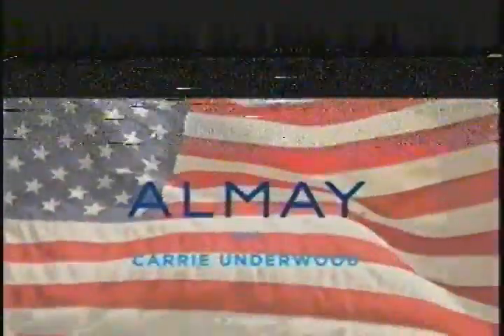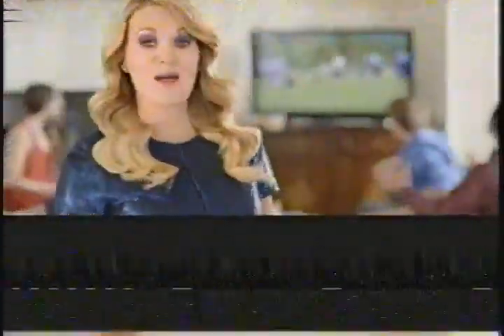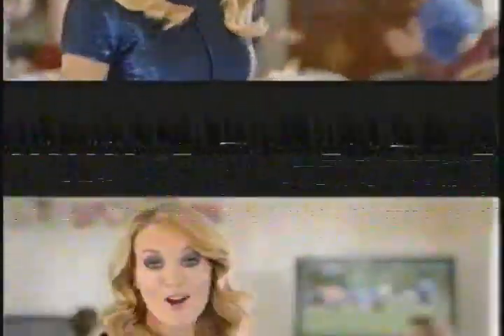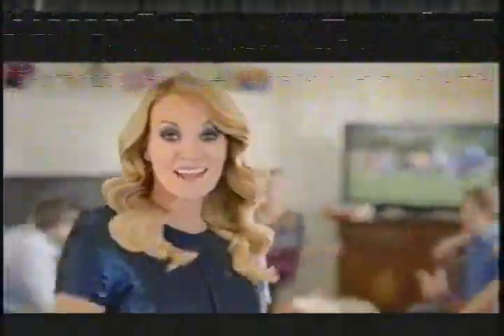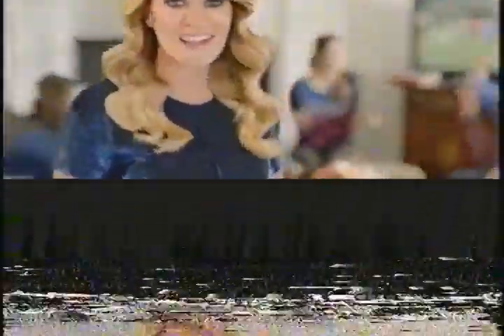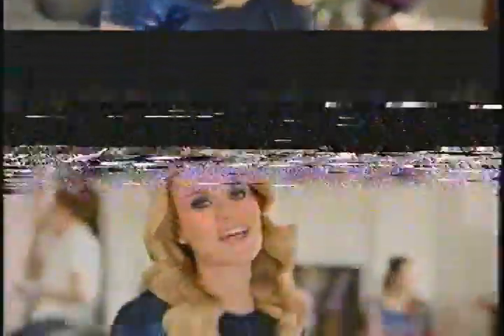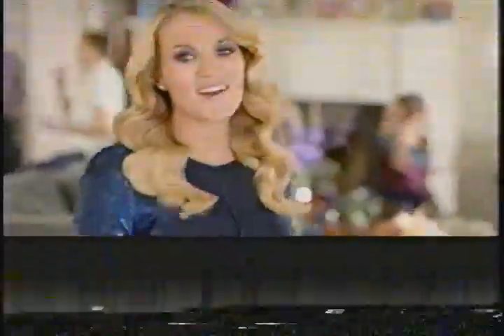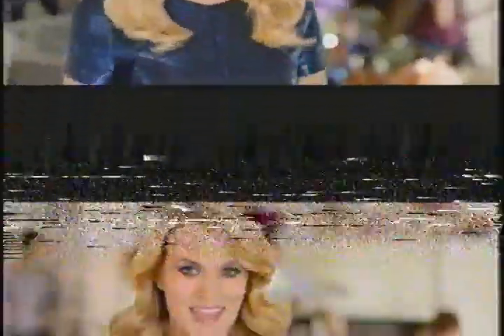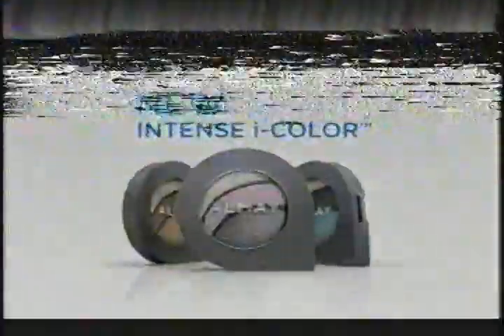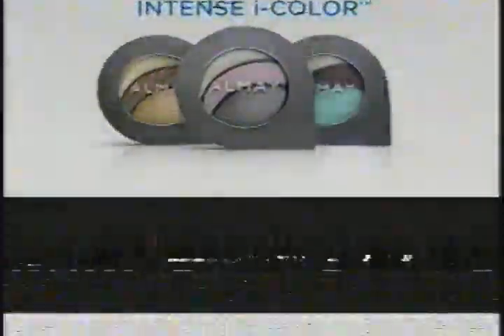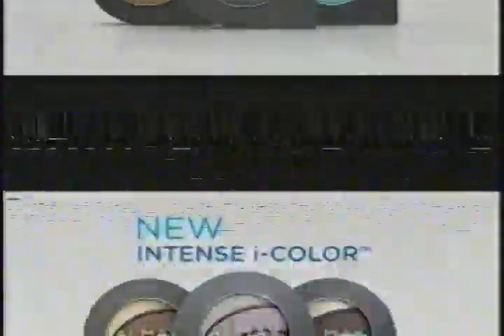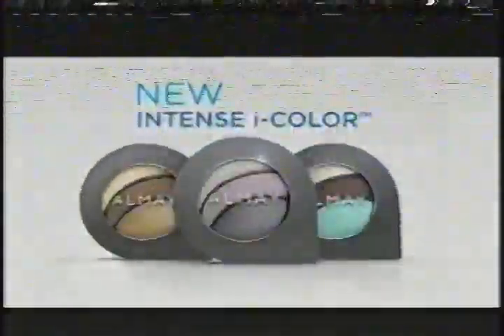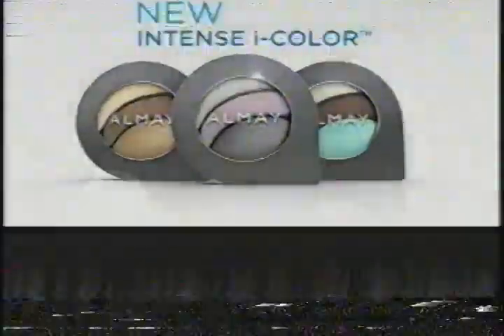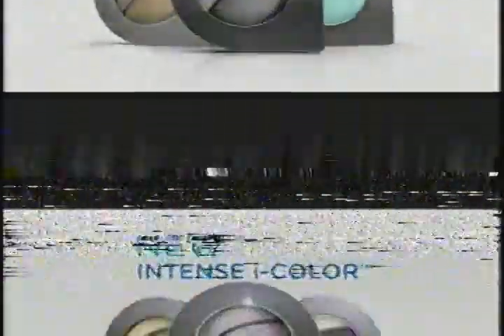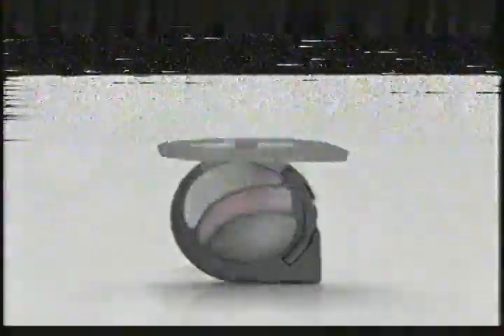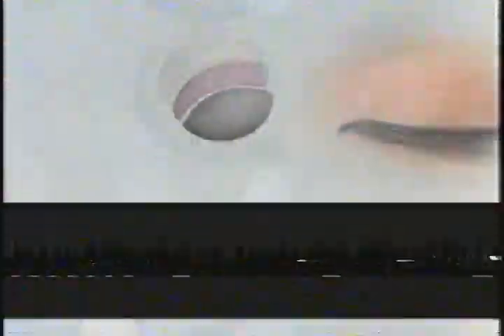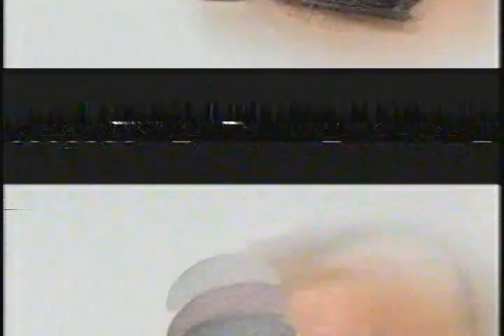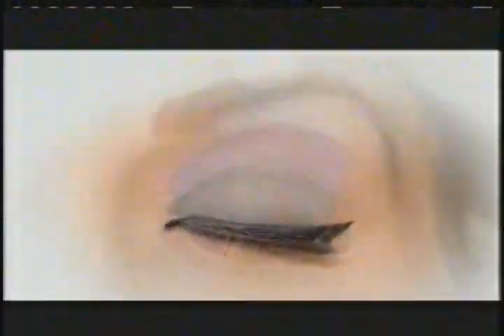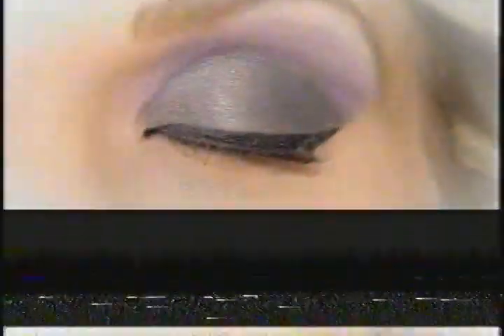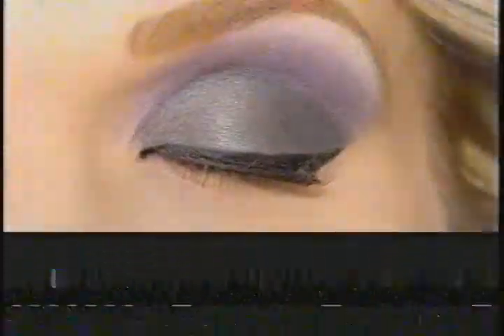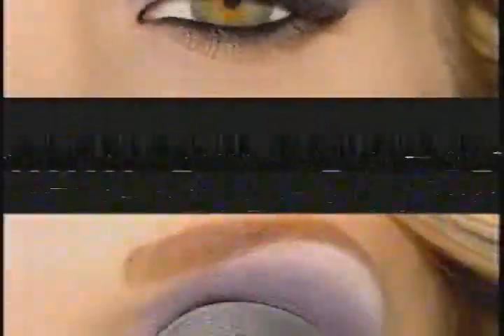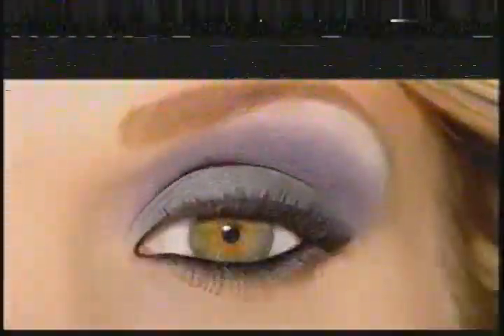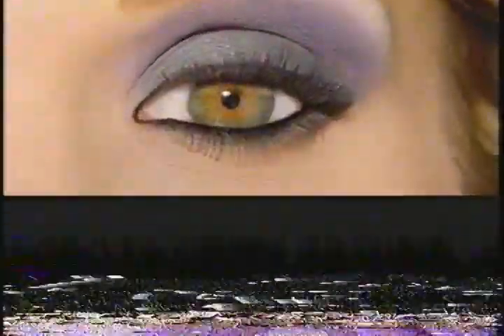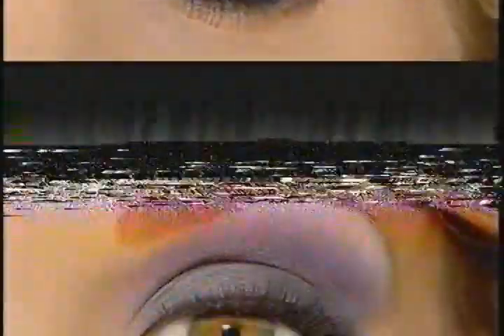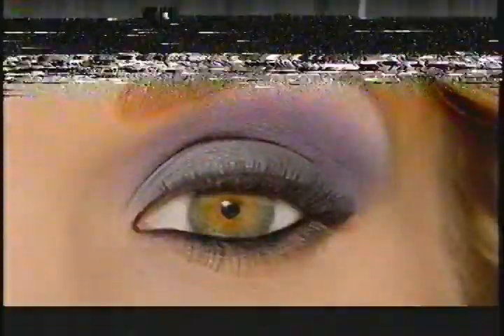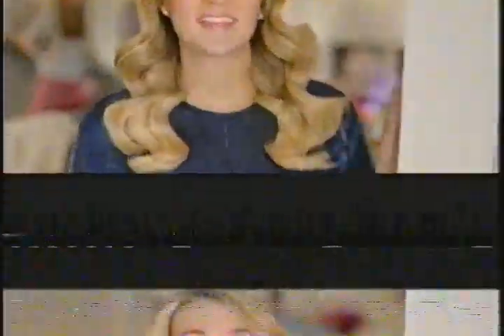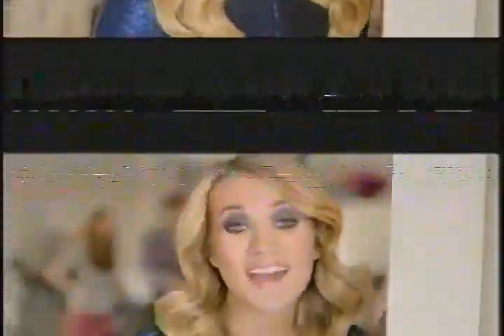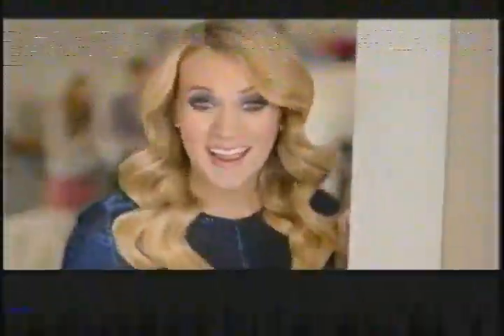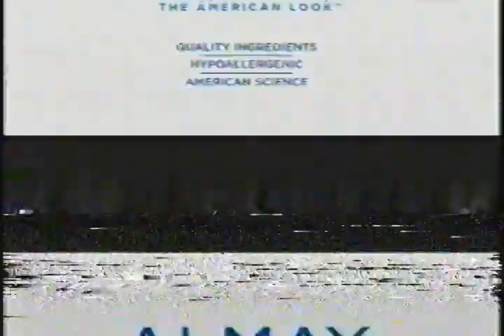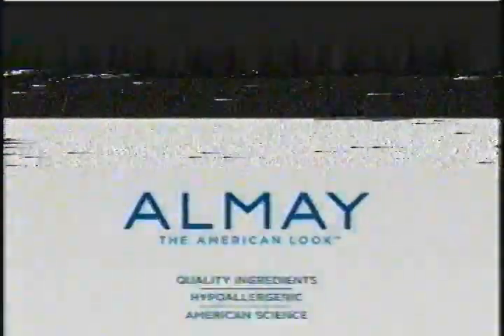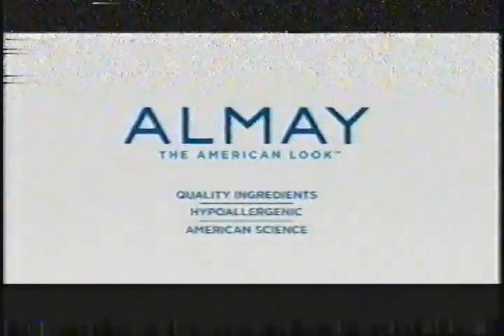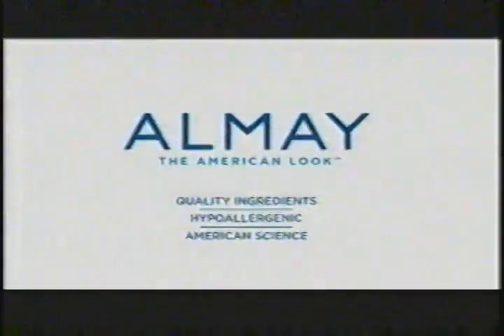For my party eye look, I rely on Almay. New Almay Intense Eye Color — perfectly coordinated shades for my hazel eyes. So easy to choose, so easy to use. You've got to try it. Almay, the American look.